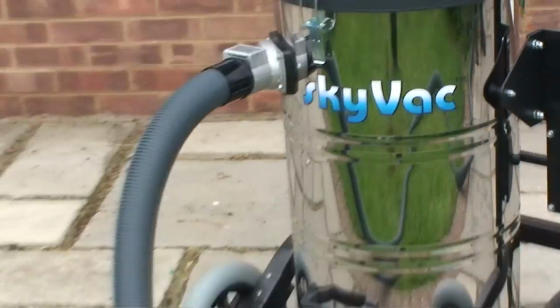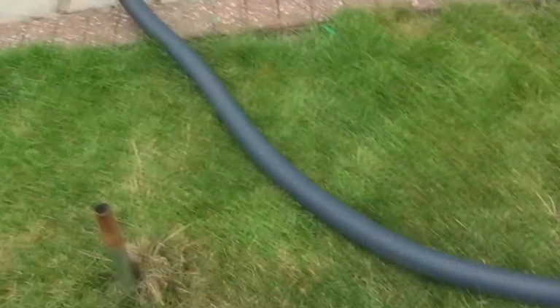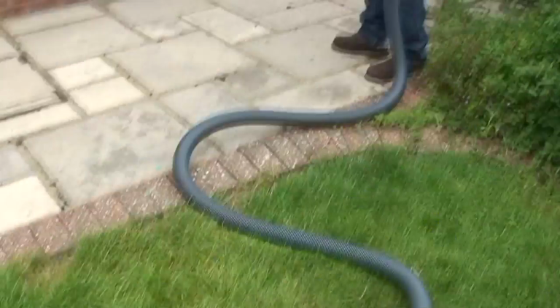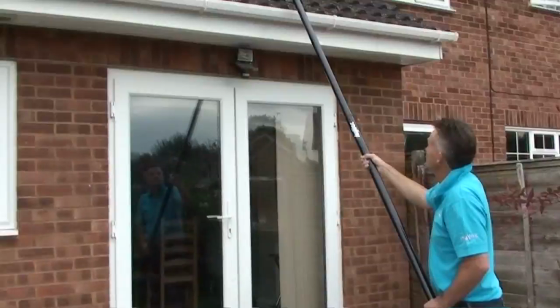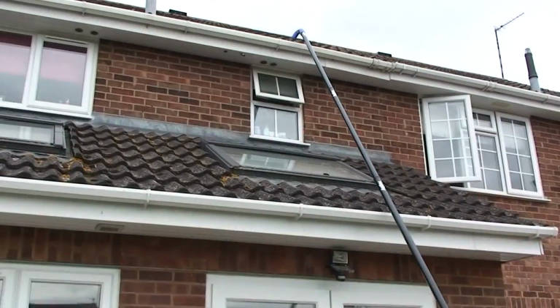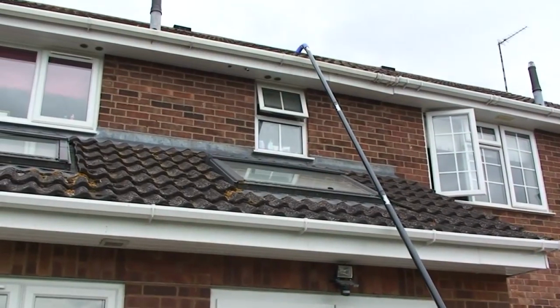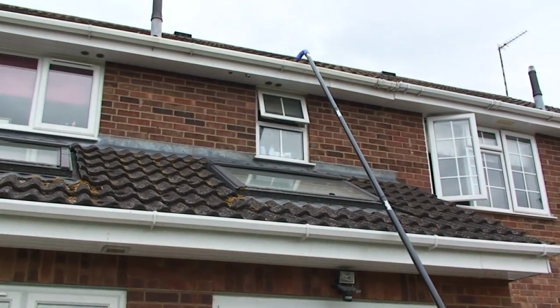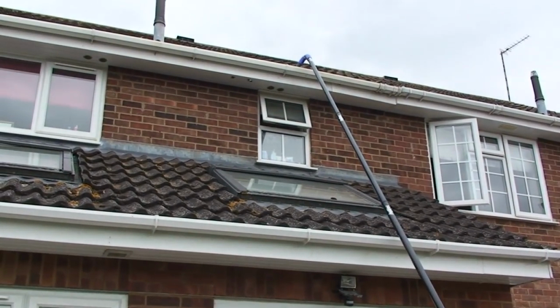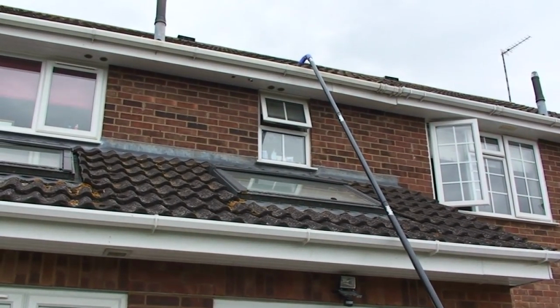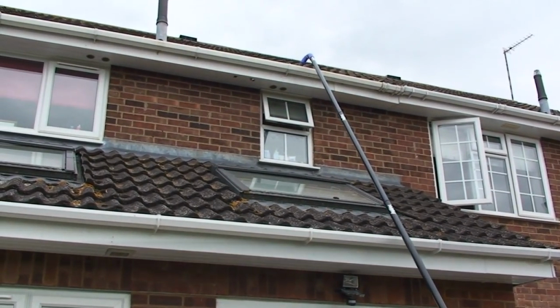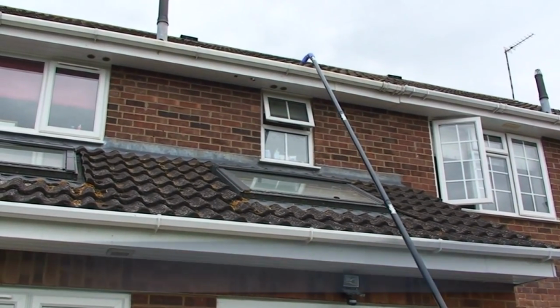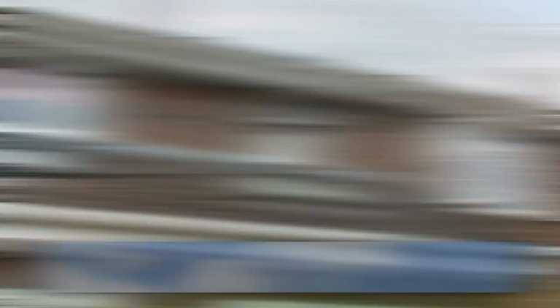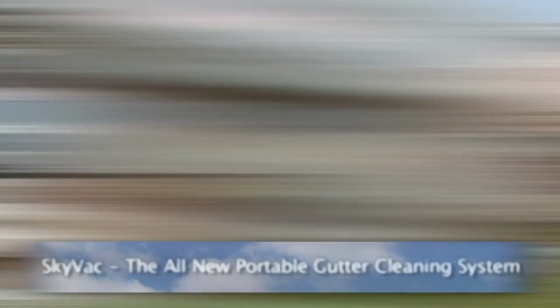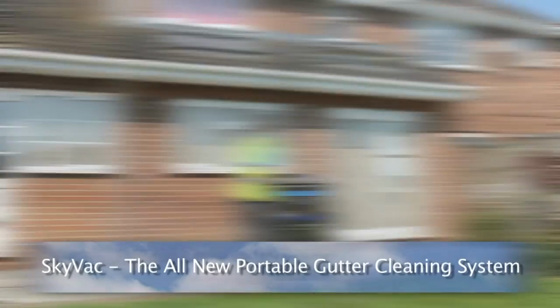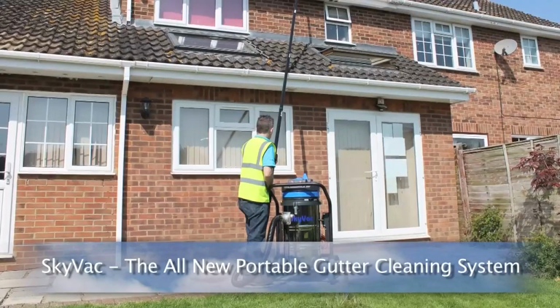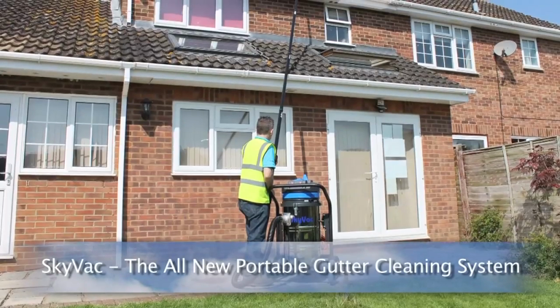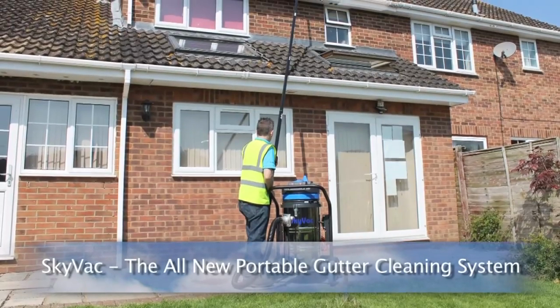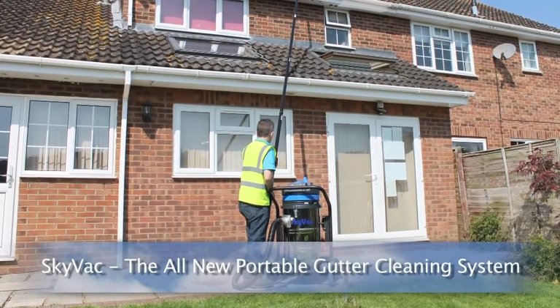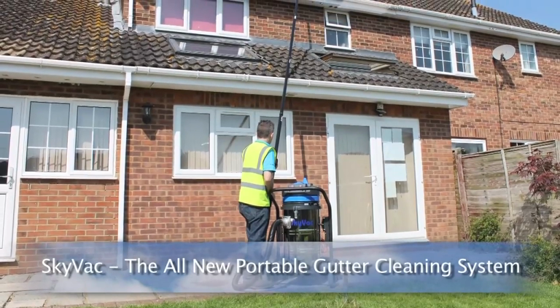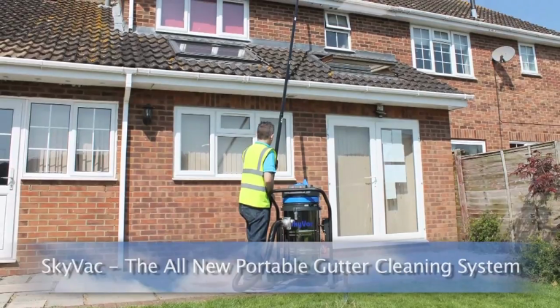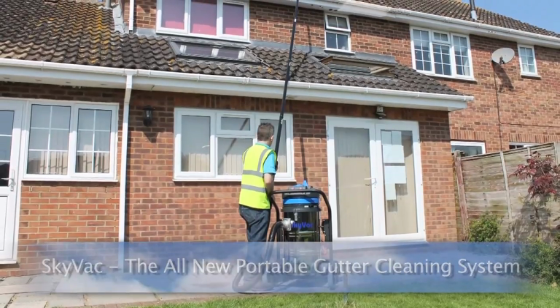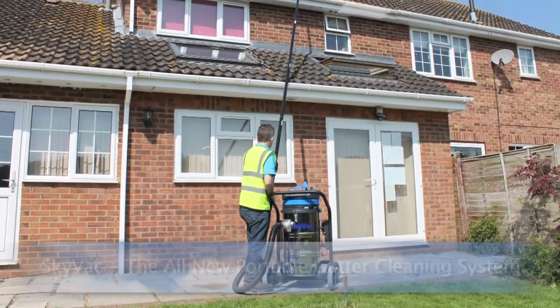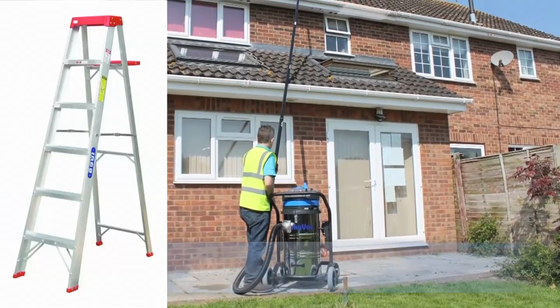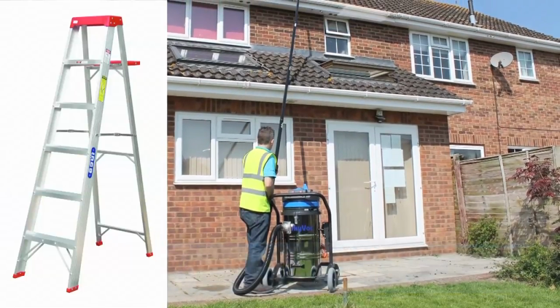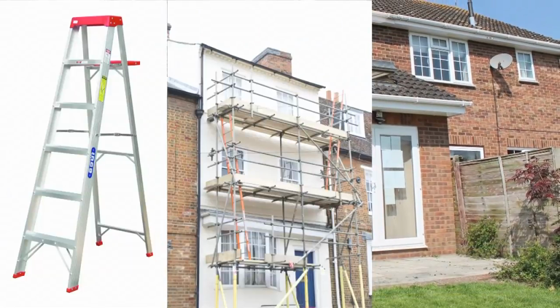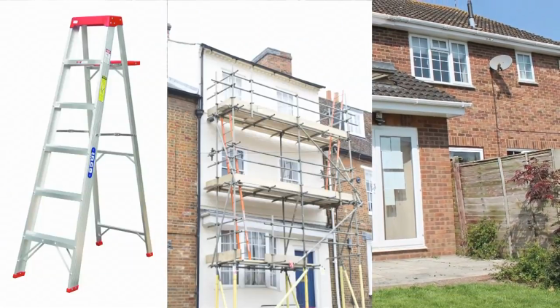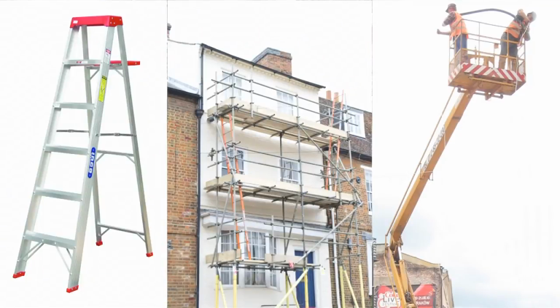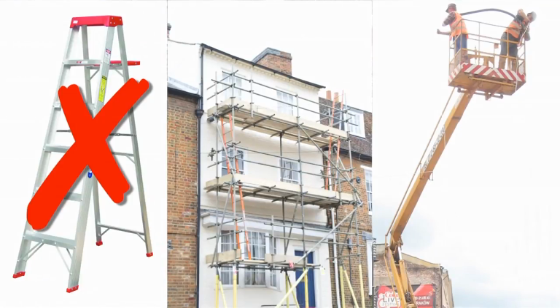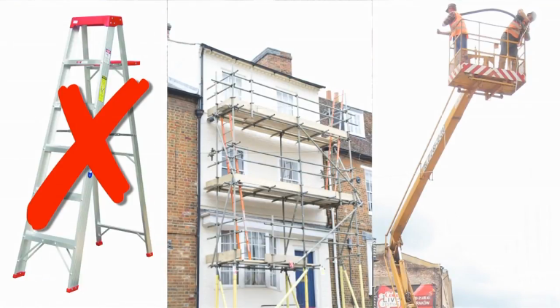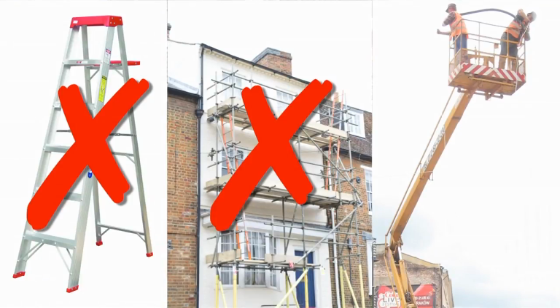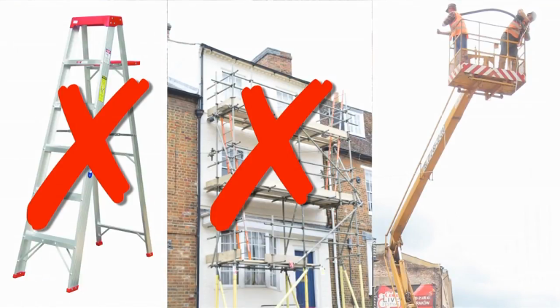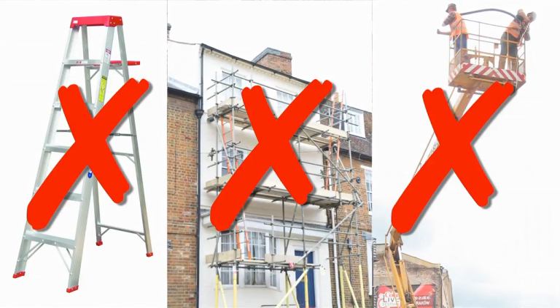Introducing SkyVac, the all-new portable gutter cleaning system. SkyVac clears gutters all from the safety of the ground. No need for ladders, scaffolding or cherry pickers.